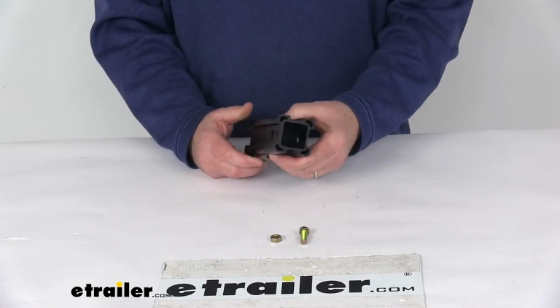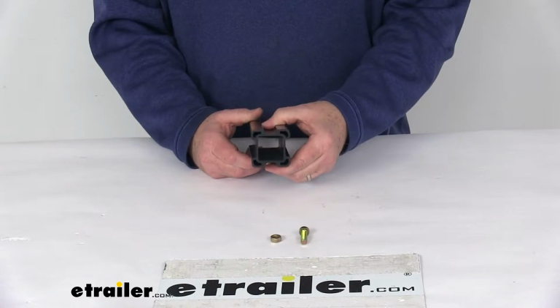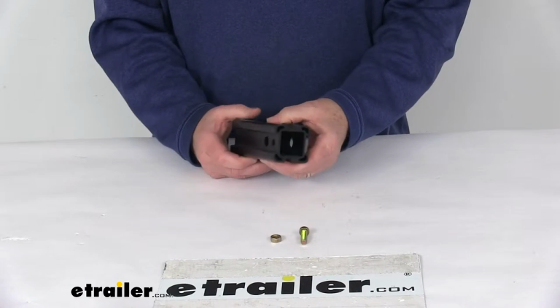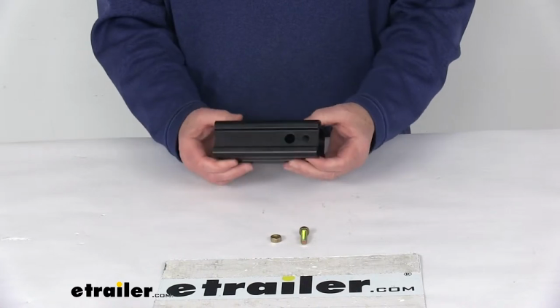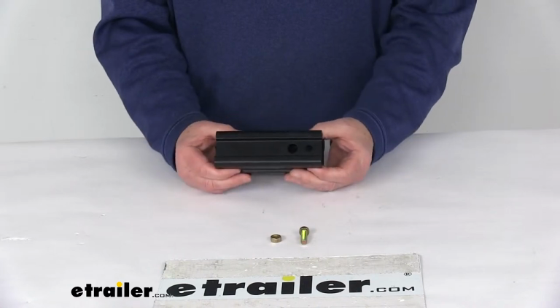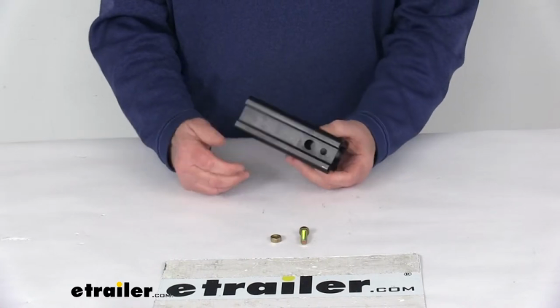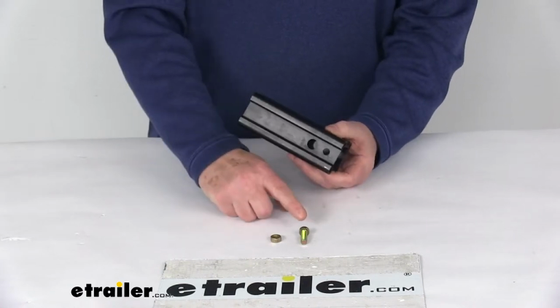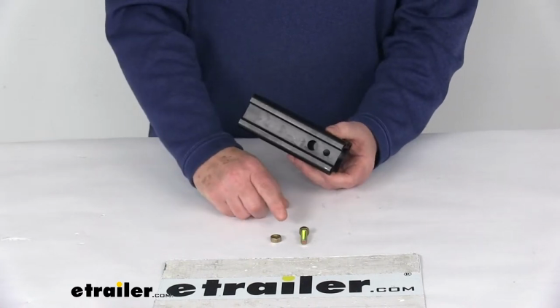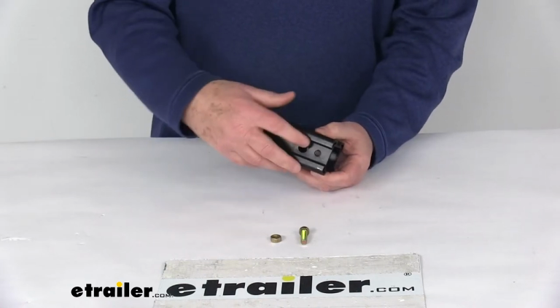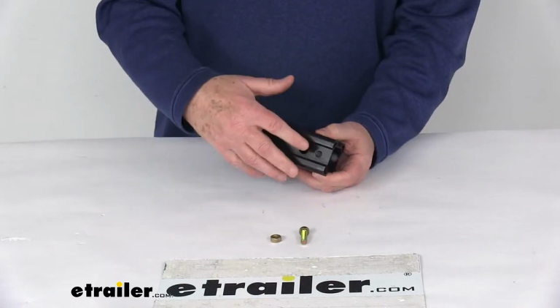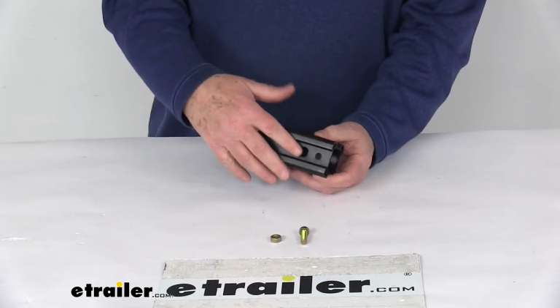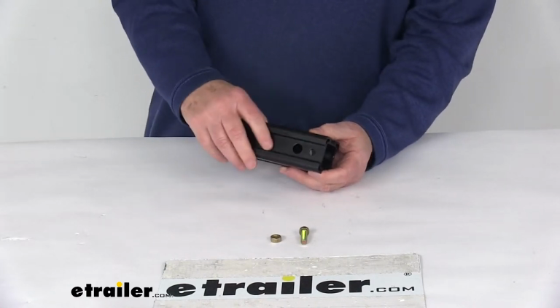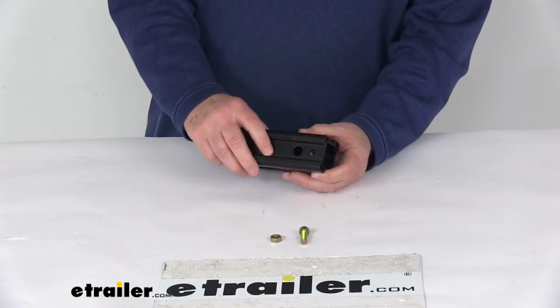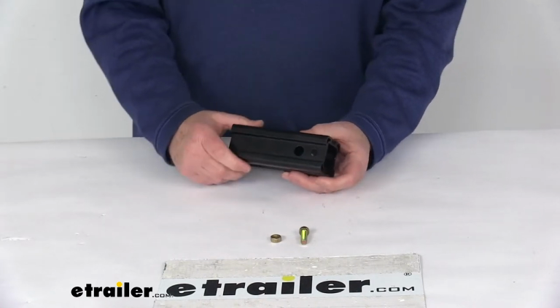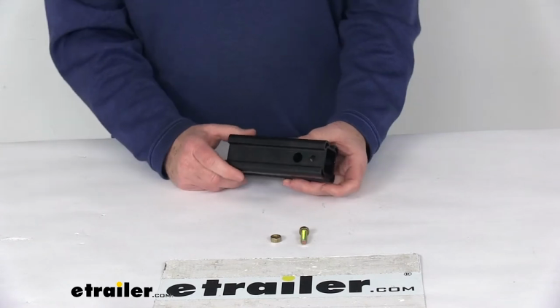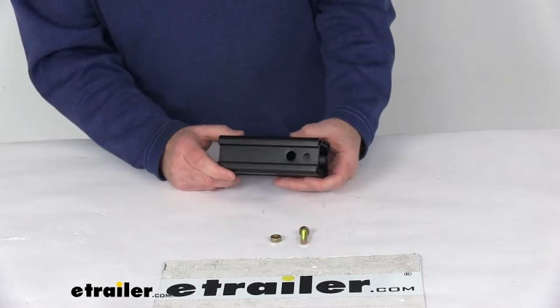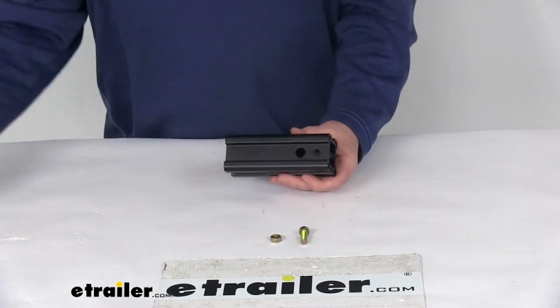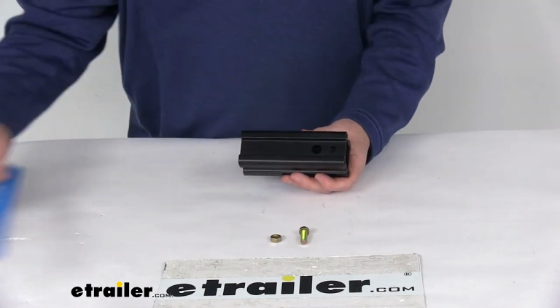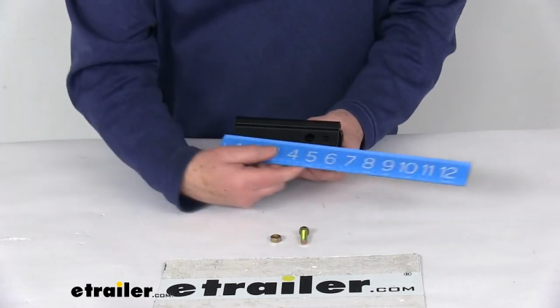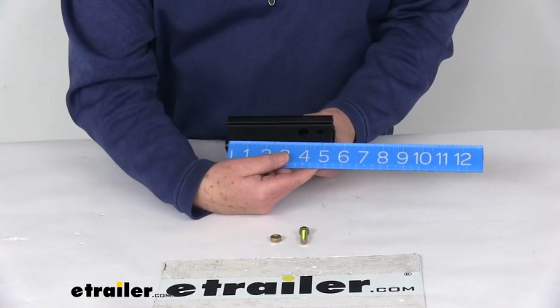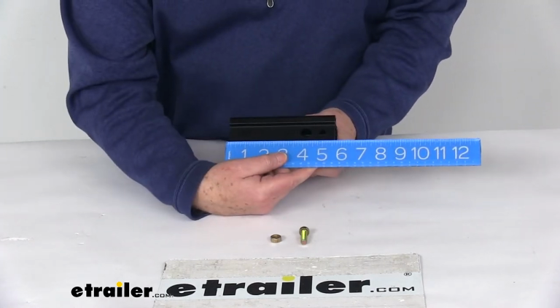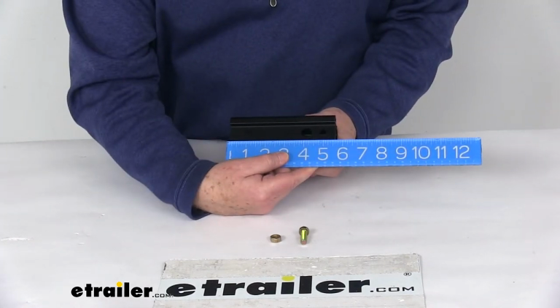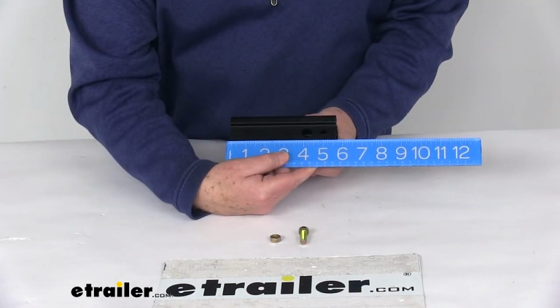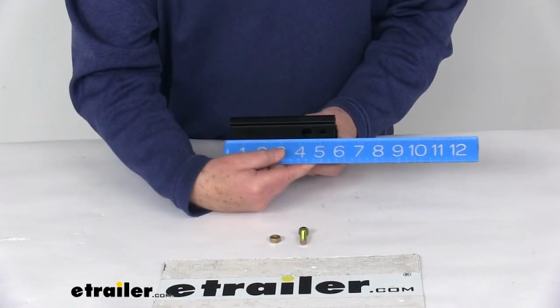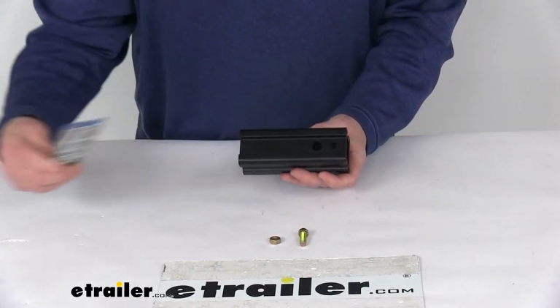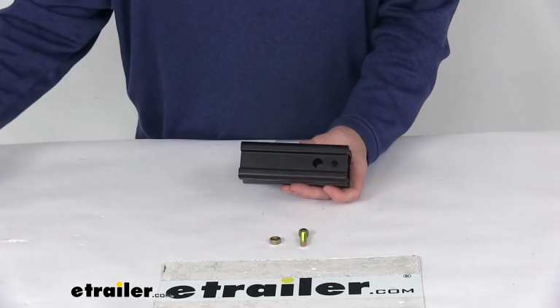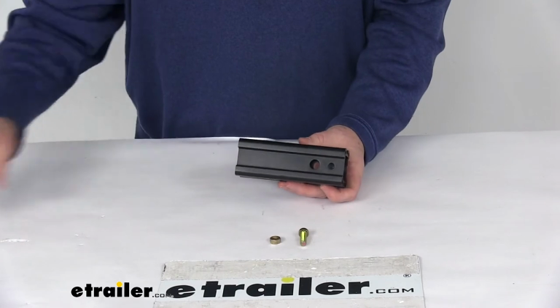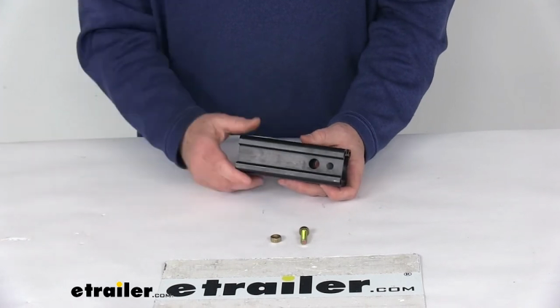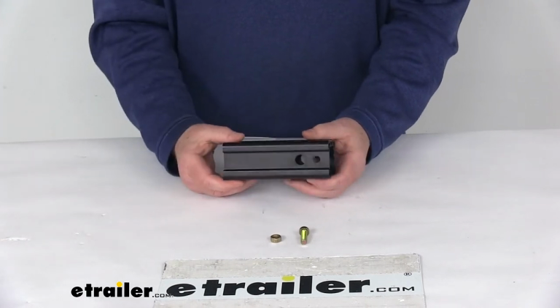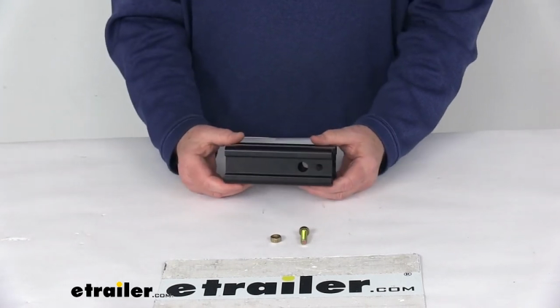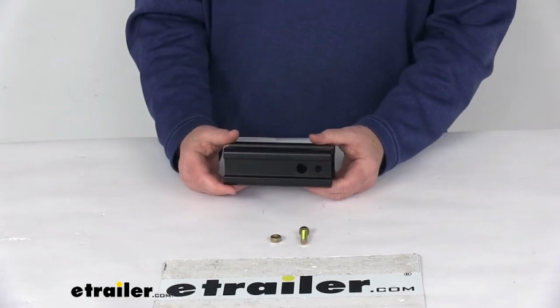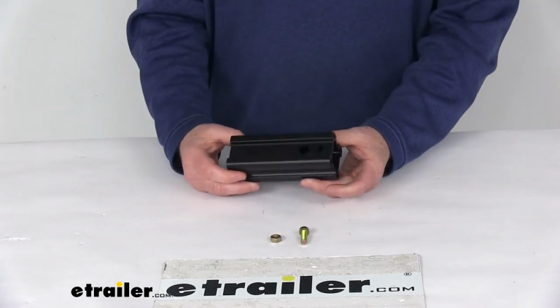This is a black aluminum construction, and does include the bolt and the nut for attaching this adapter to the shank of the bike rack. Overall length on this sleeve is going to be right at five and a half inches. This part is made in the USA.